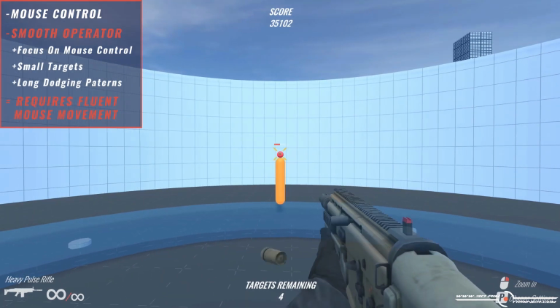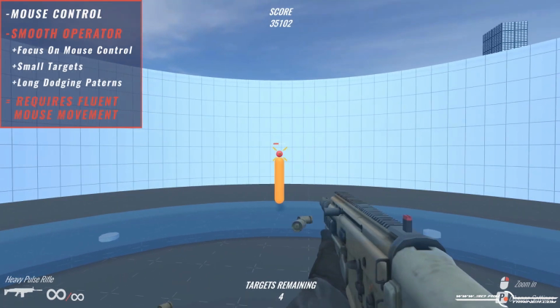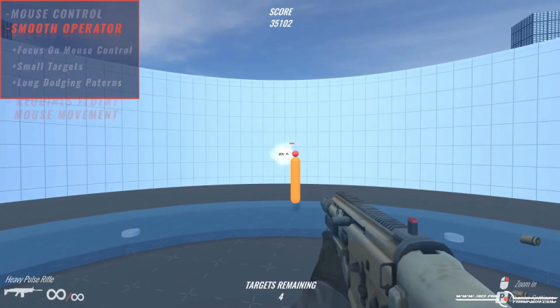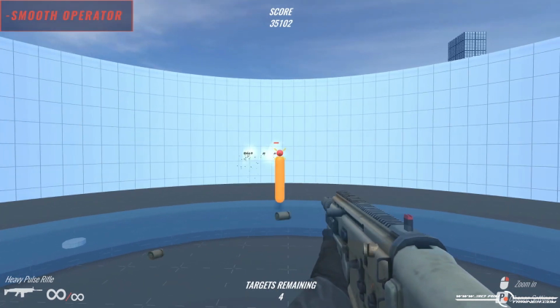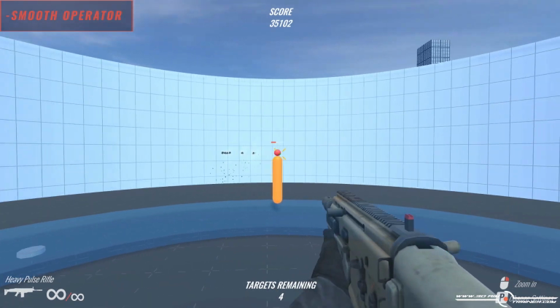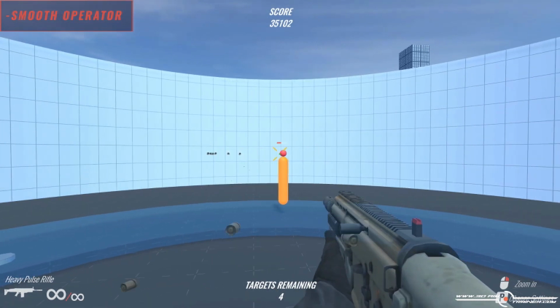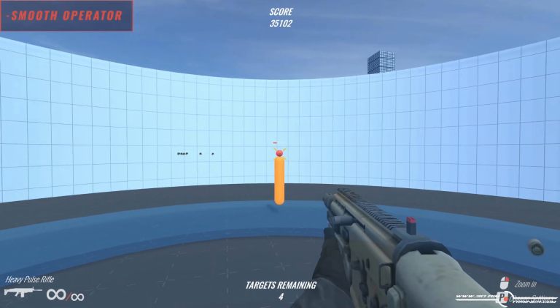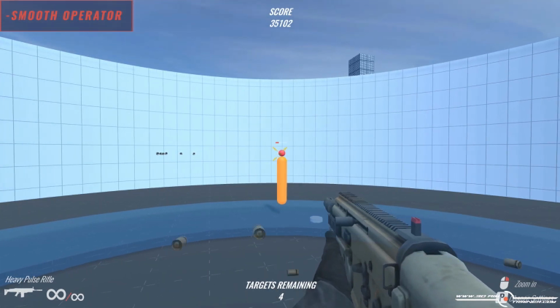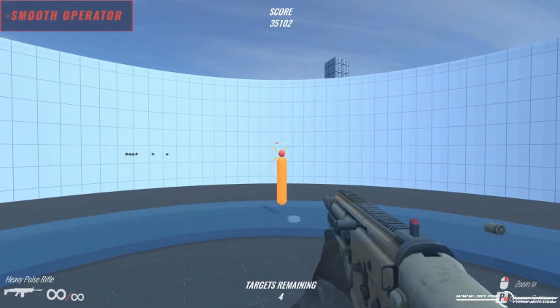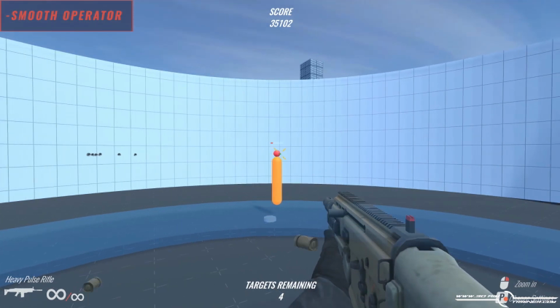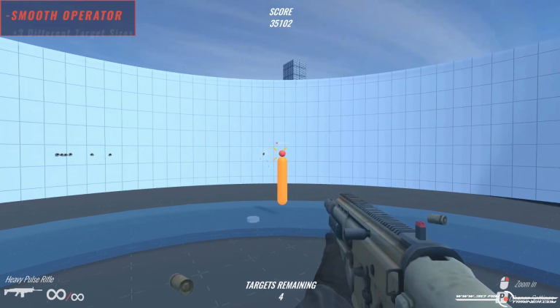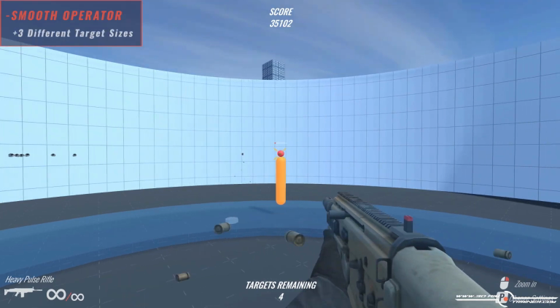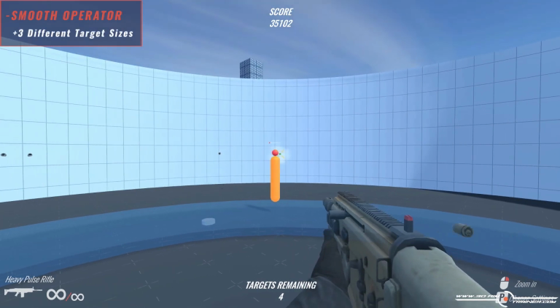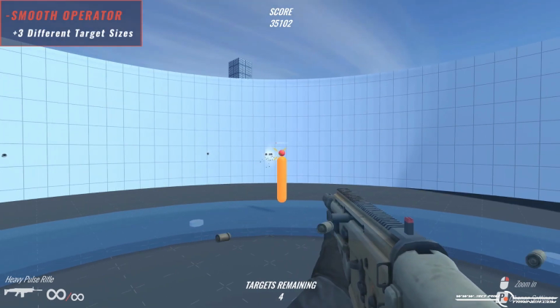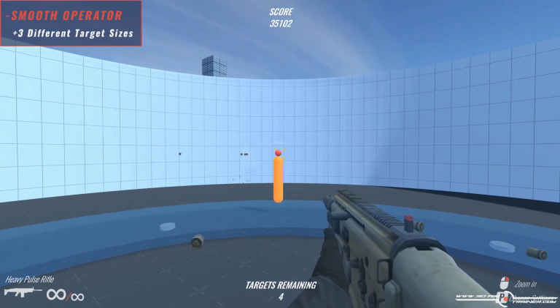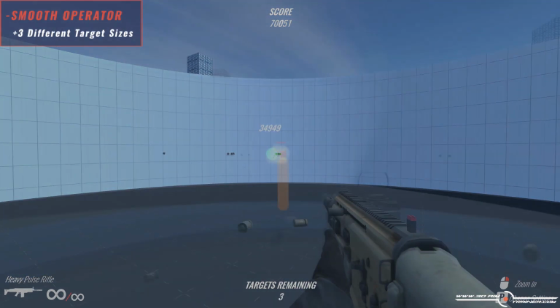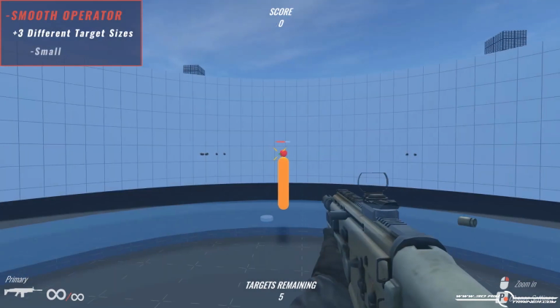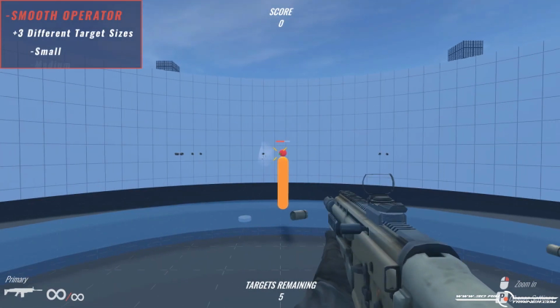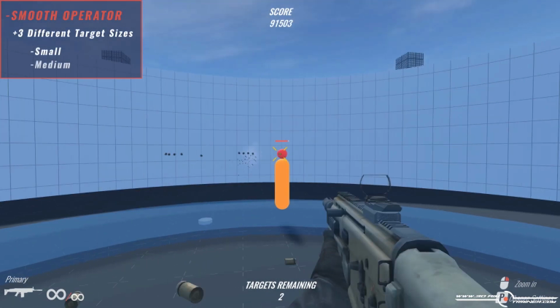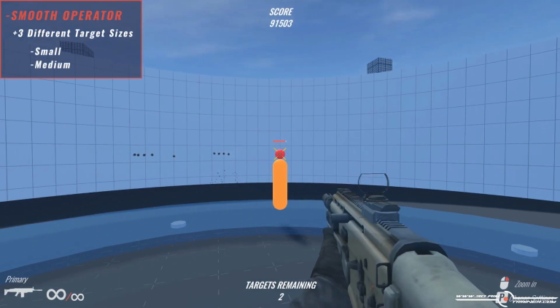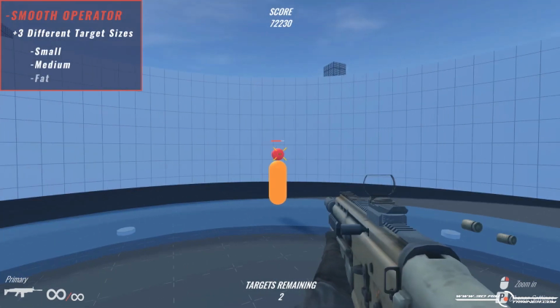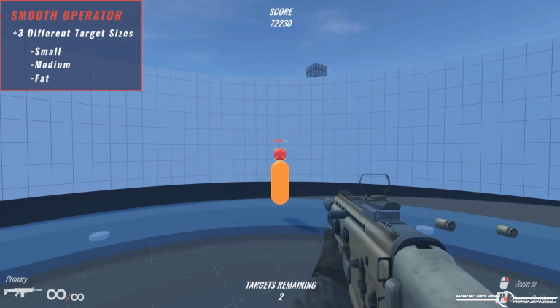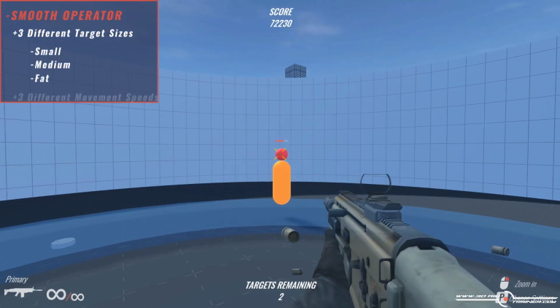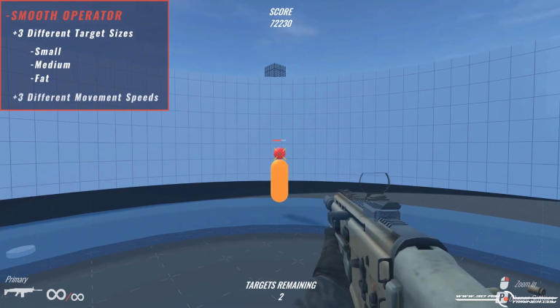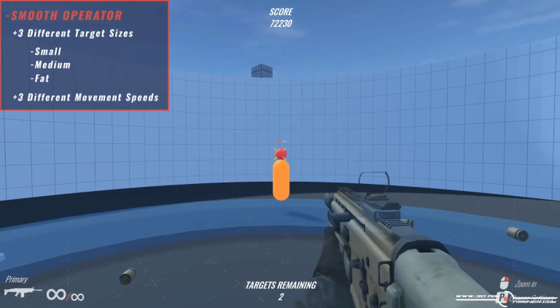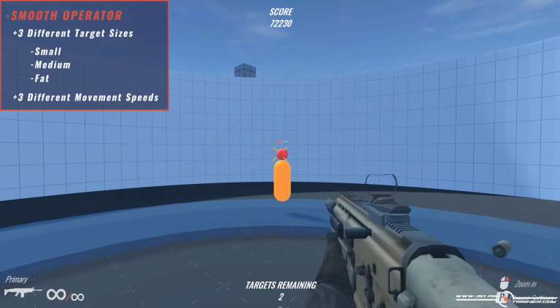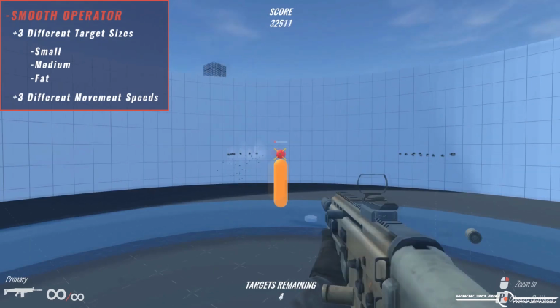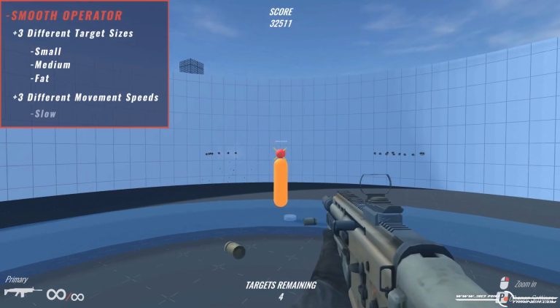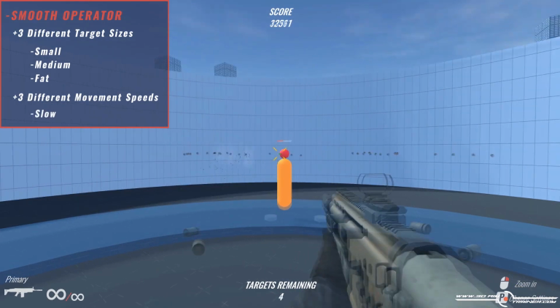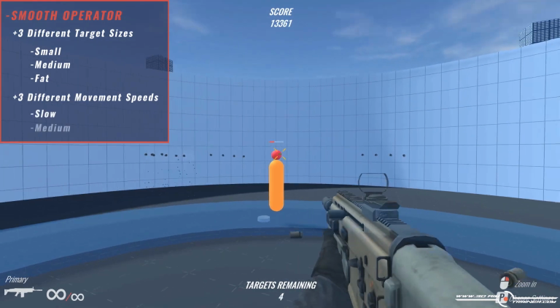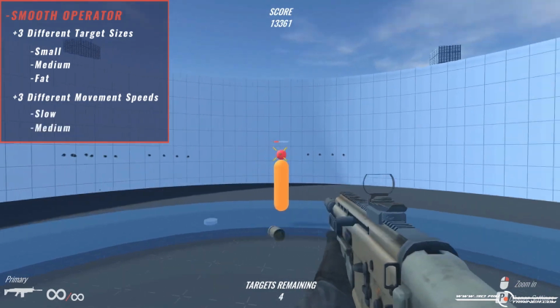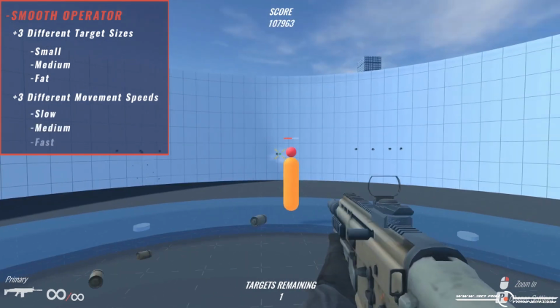Depending on your current skill level, you can choose between three different target sizes — small, medium, and fat — and three different movement speeds: slow, medium, and fast.